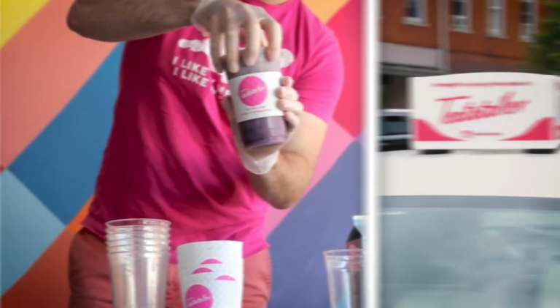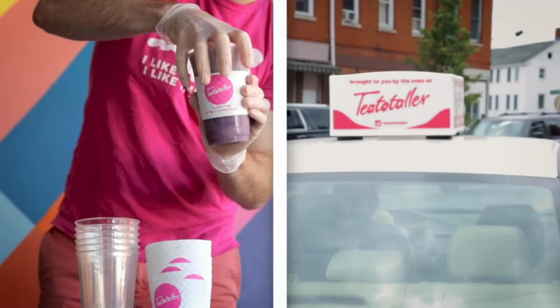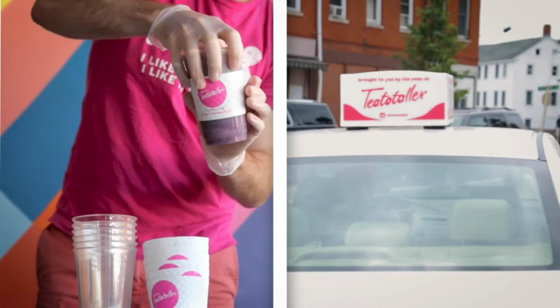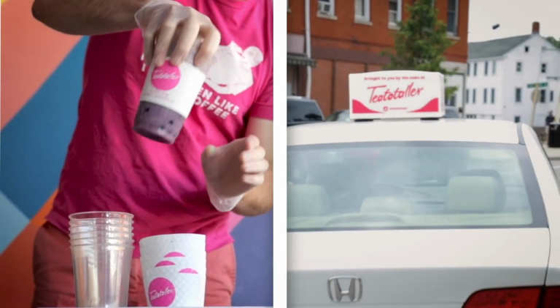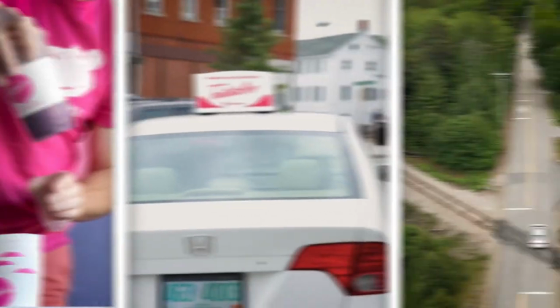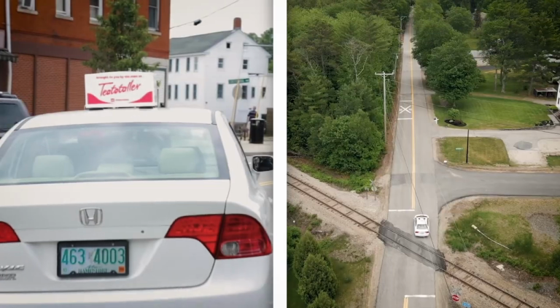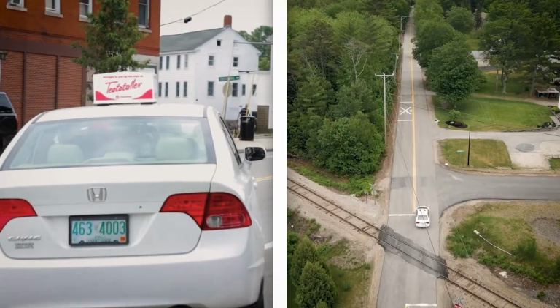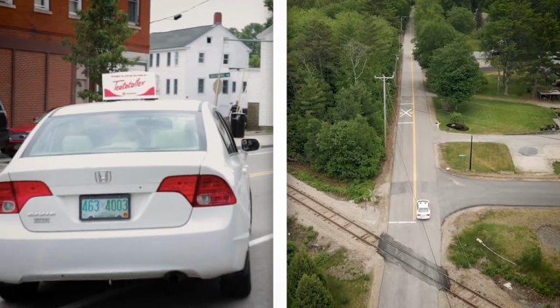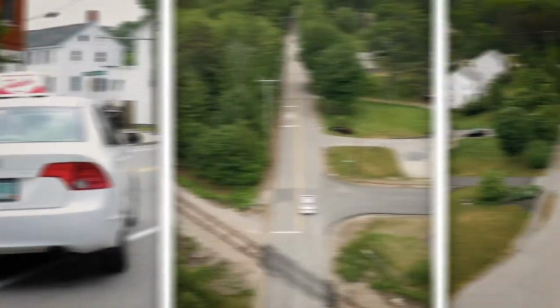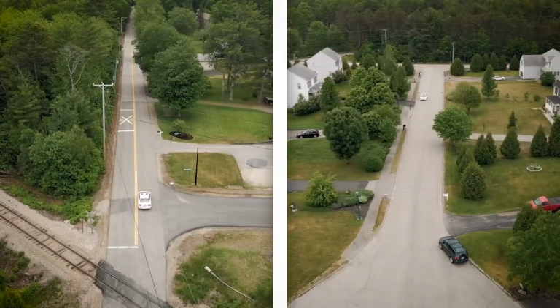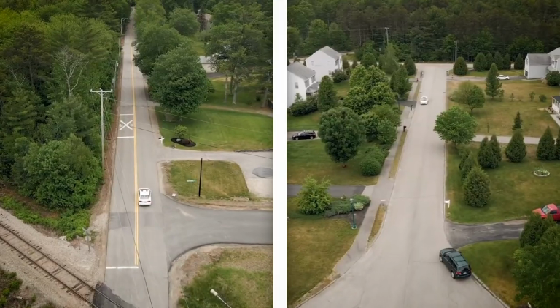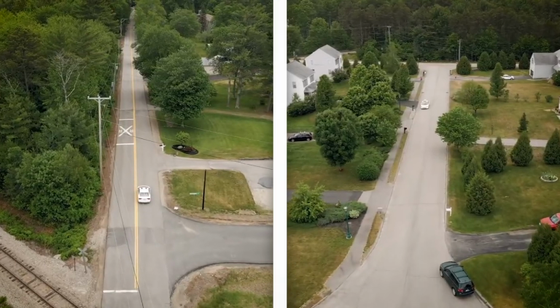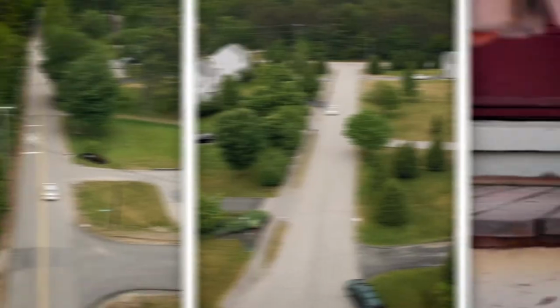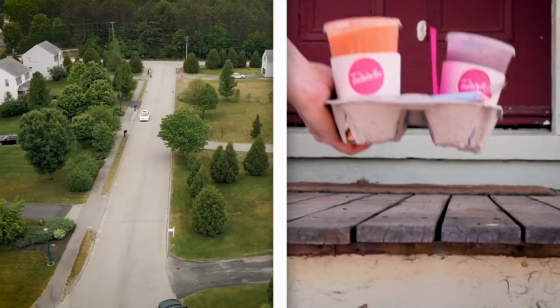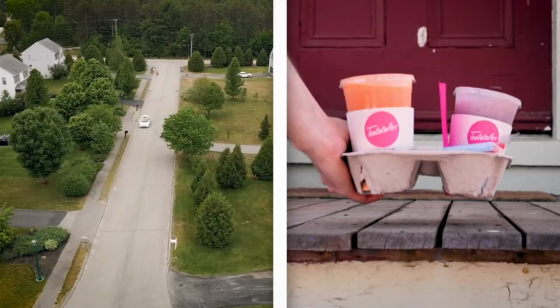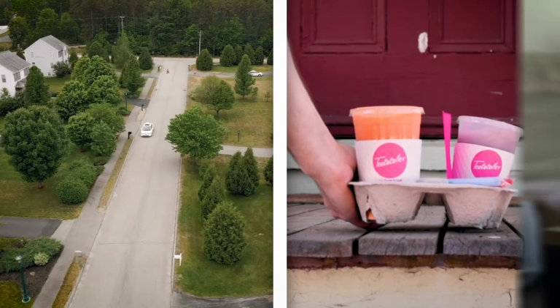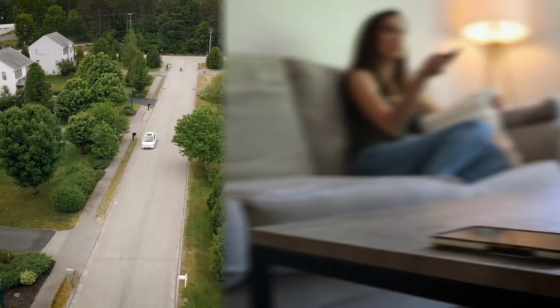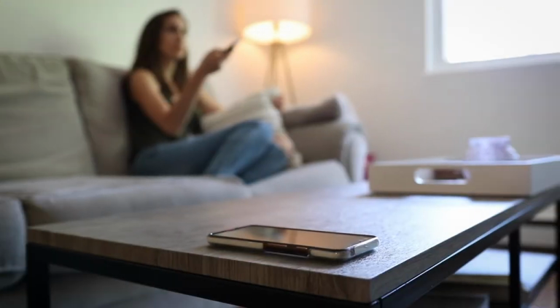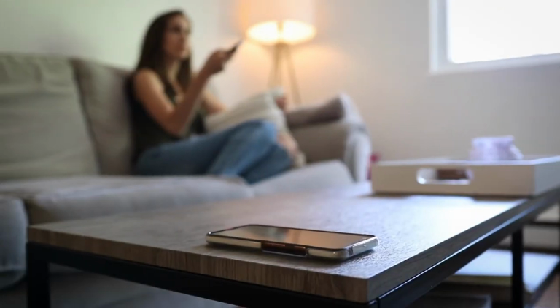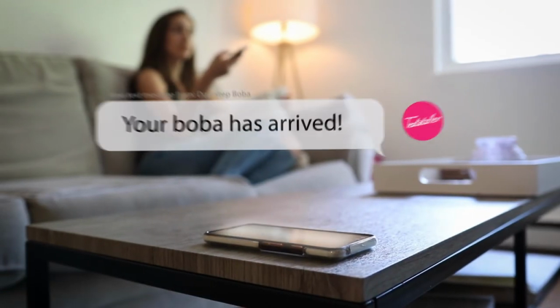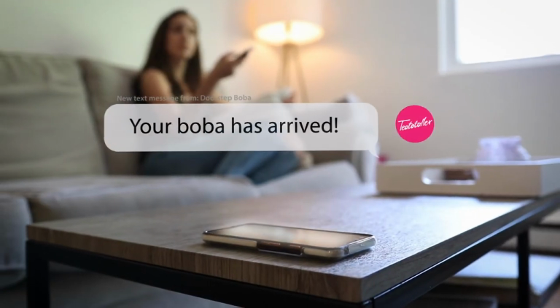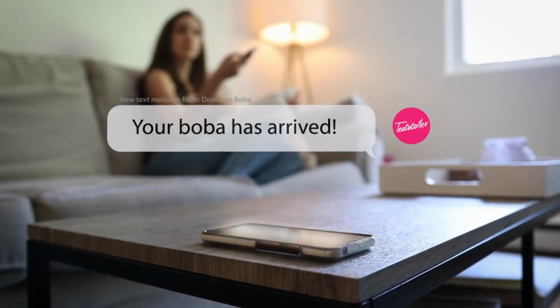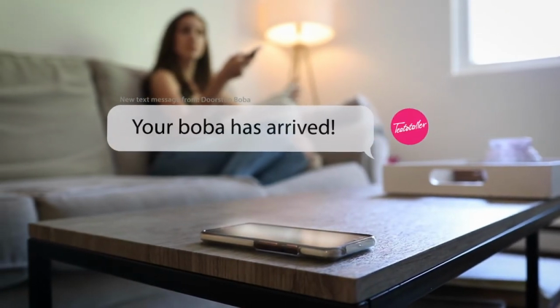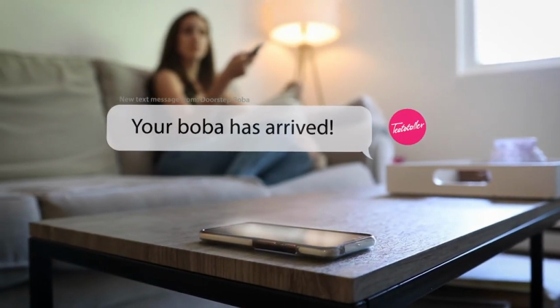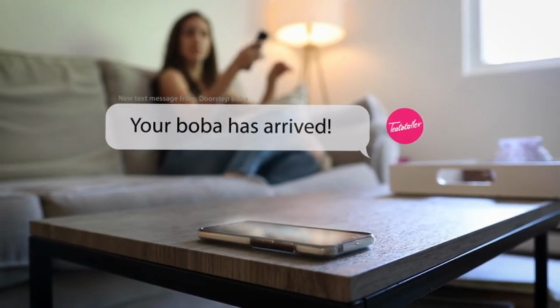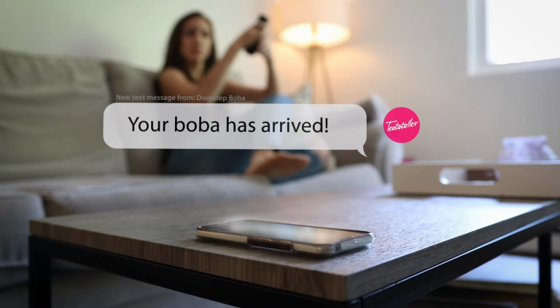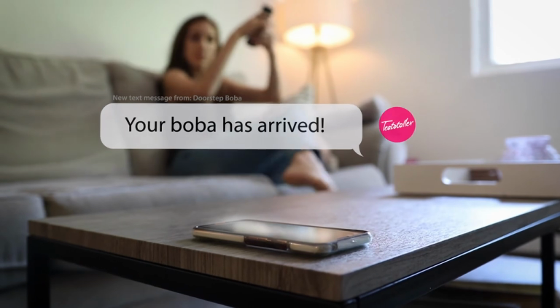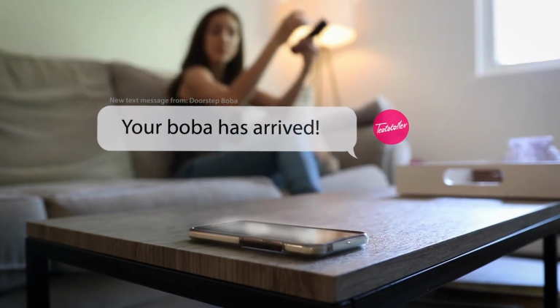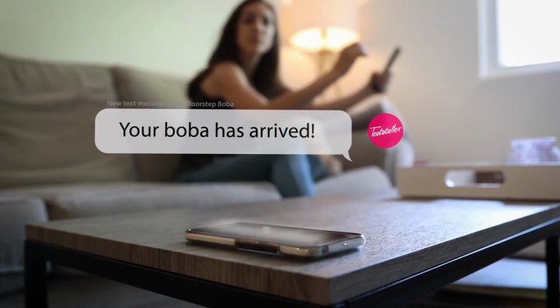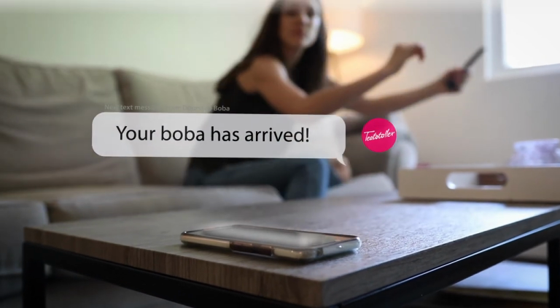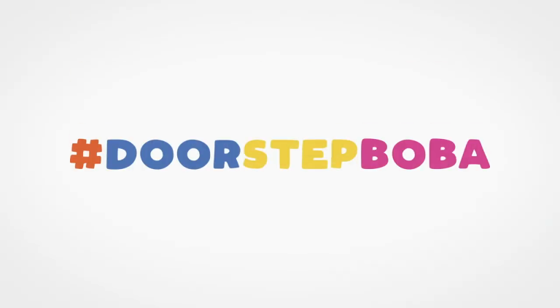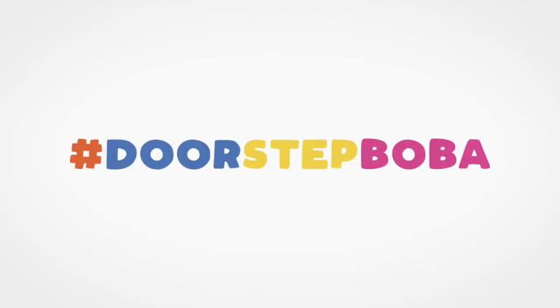We'll prep your tea fresh on your preferred date and perform a contactless delivery straight to your doorstep, sending you a text to let you know when your order has arrived. Enjoy your tea and be sure to tag us in all Boba Tea-related content.